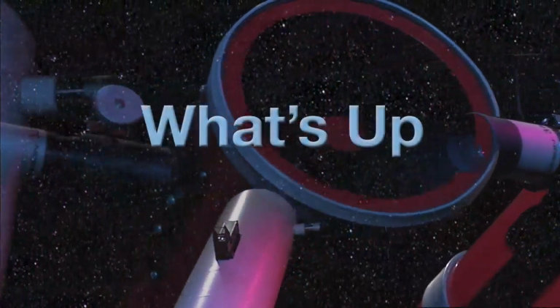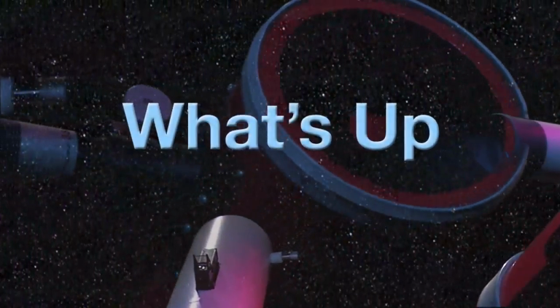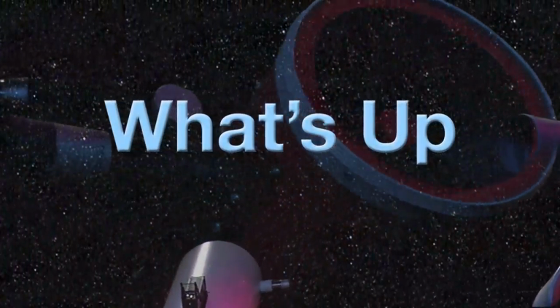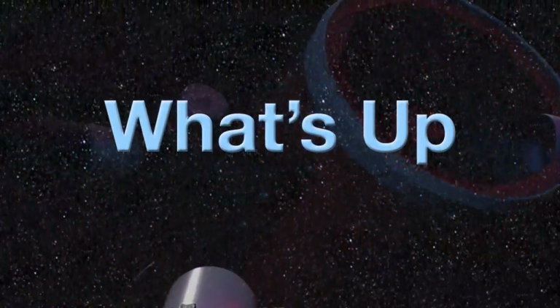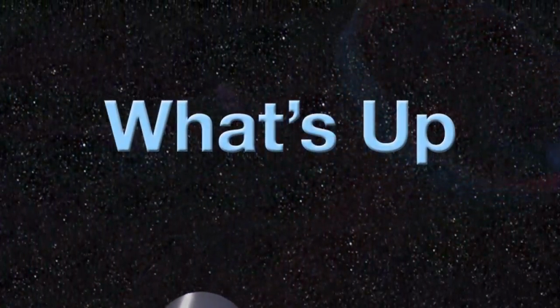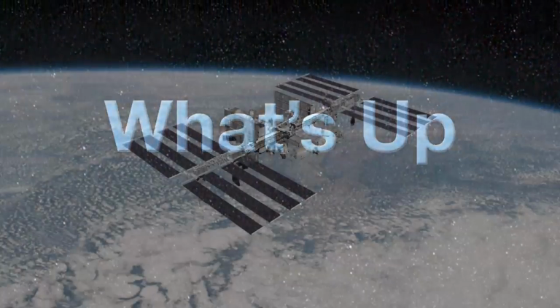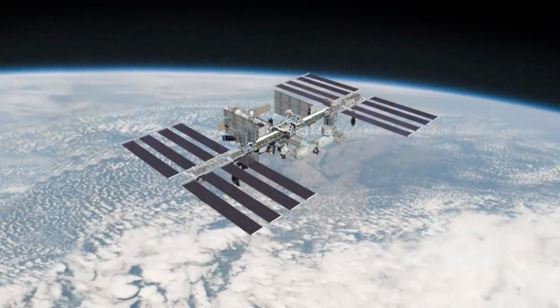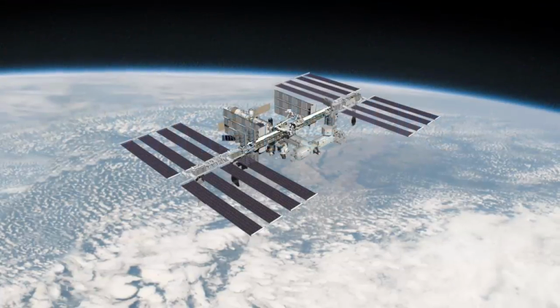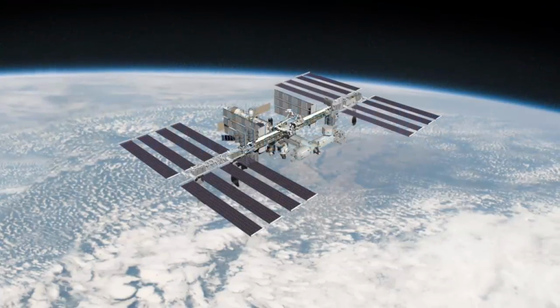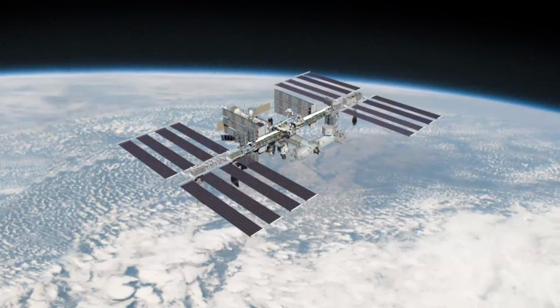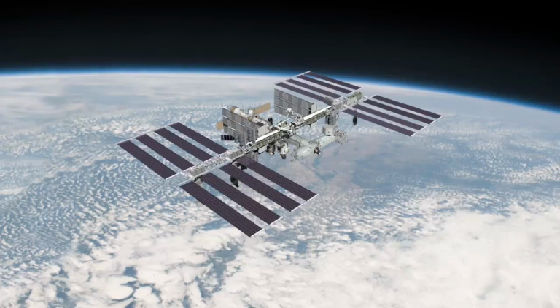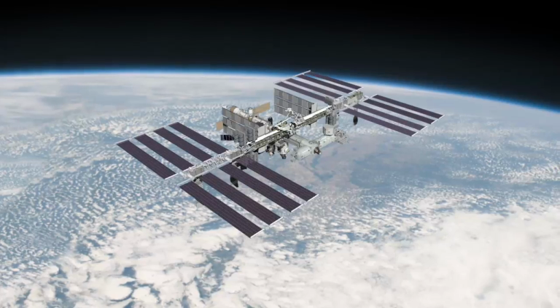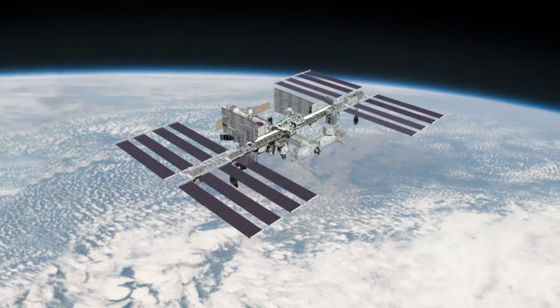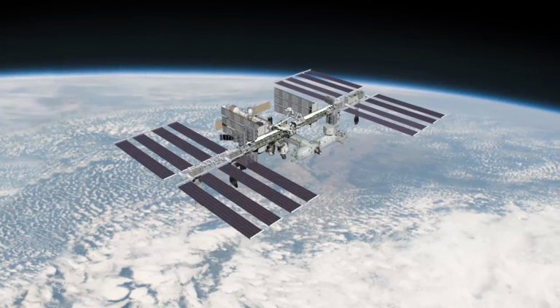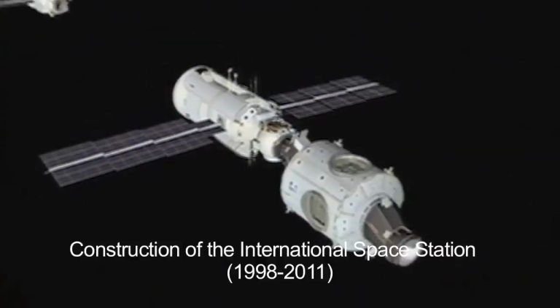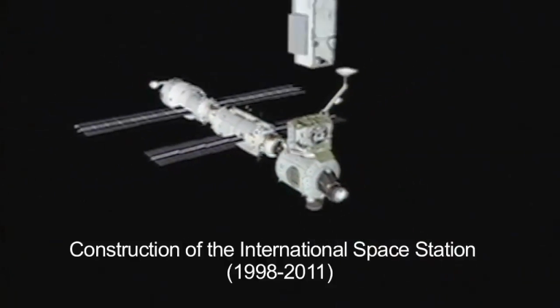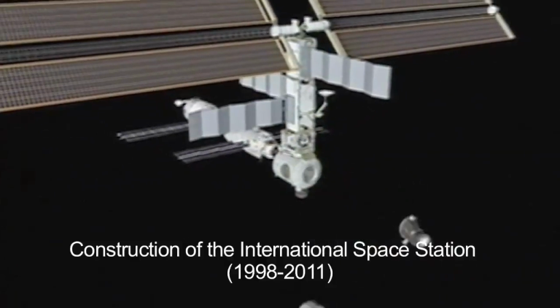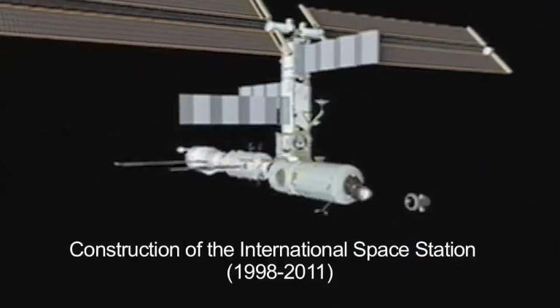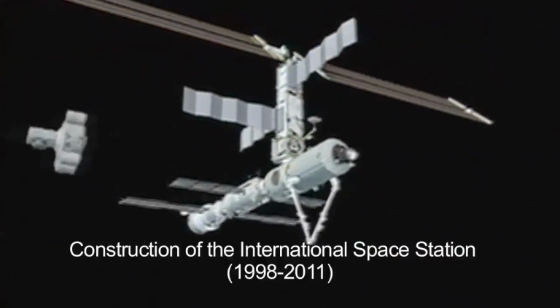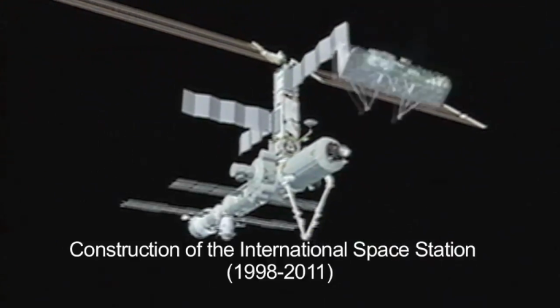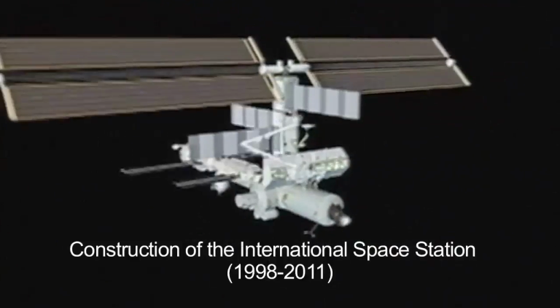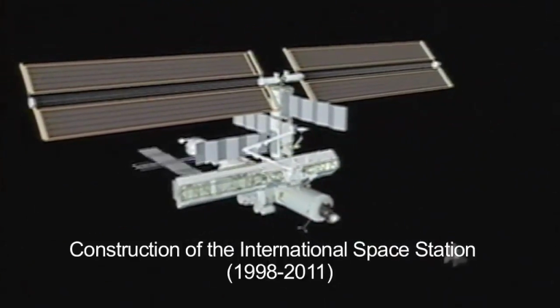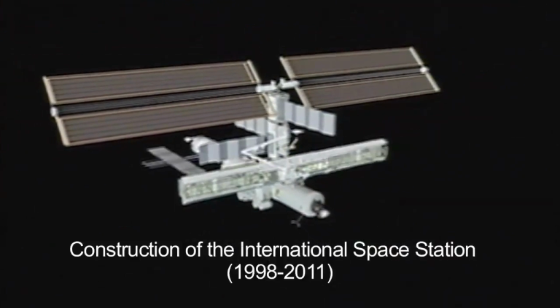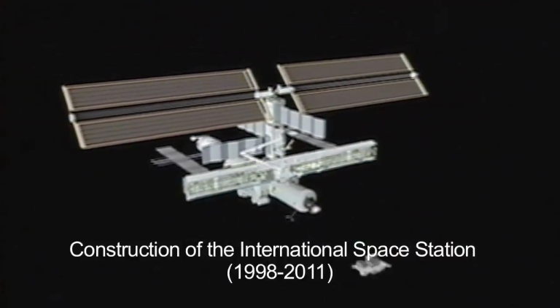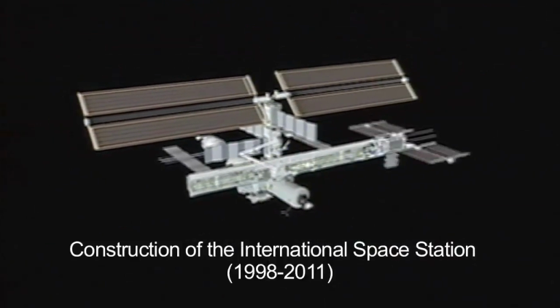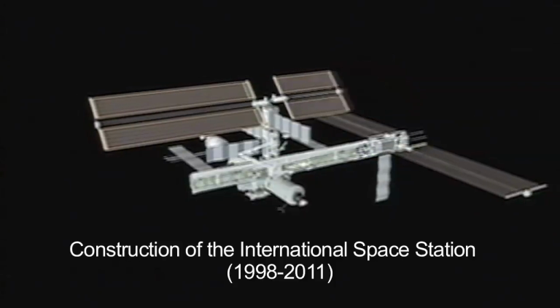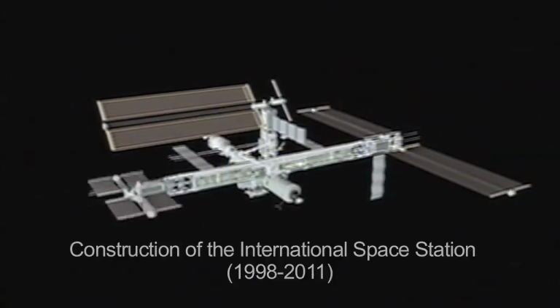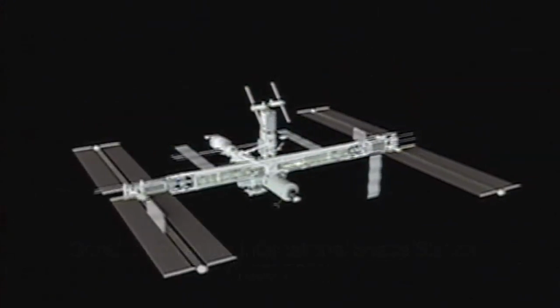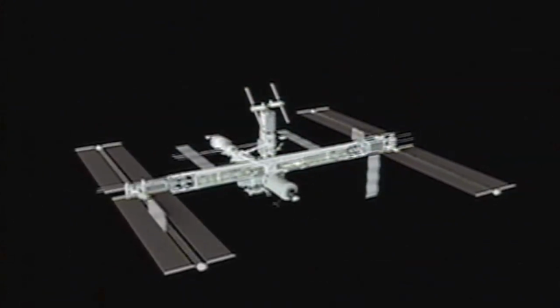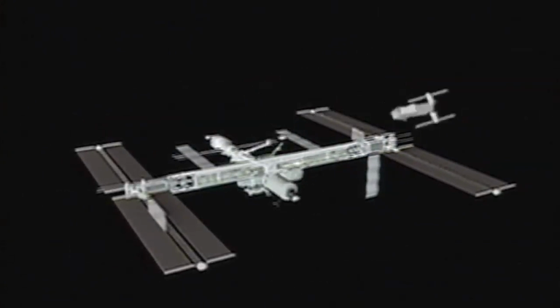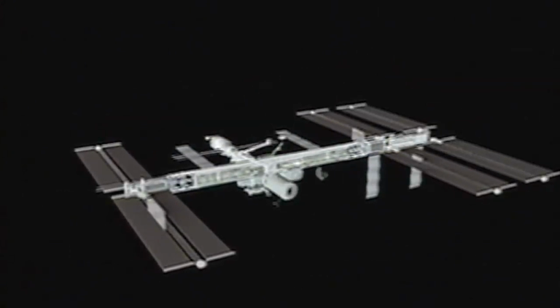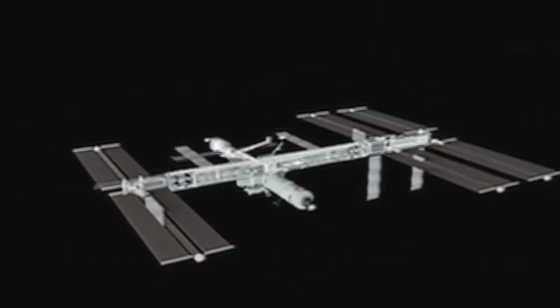What's up for April? The International Space Station. Hello and welcome. I'm Jane Houston Jones of NASA's Jet Propulsion Laboratory in Pasadena, California.